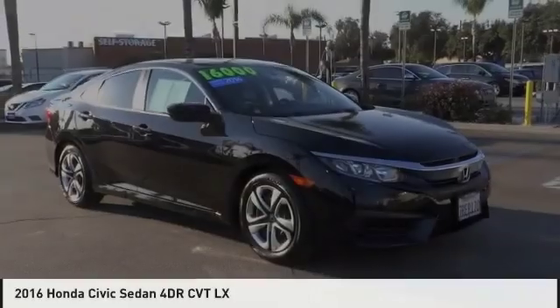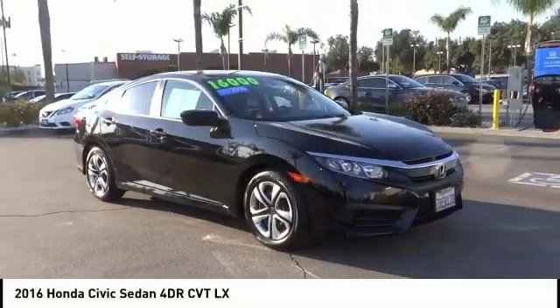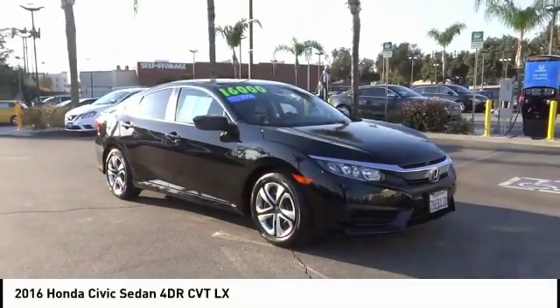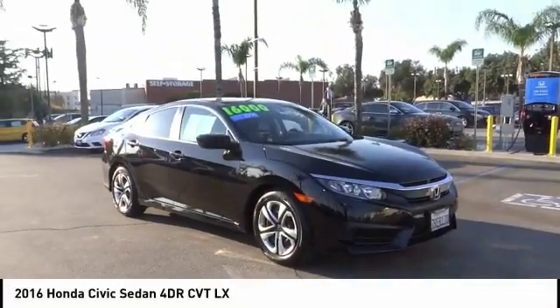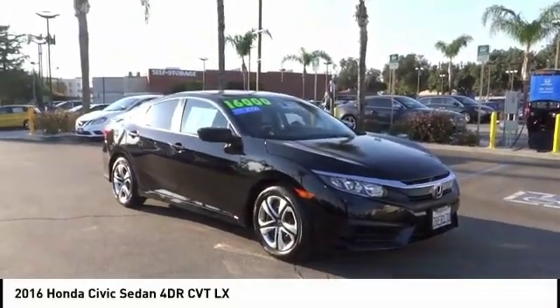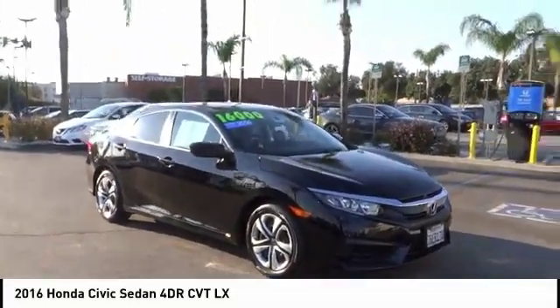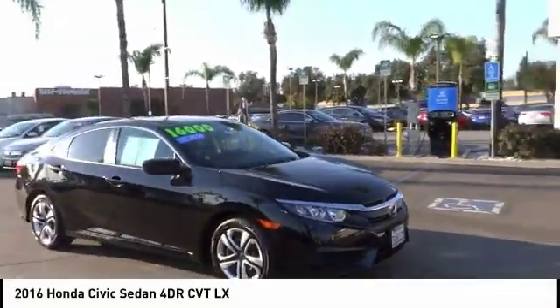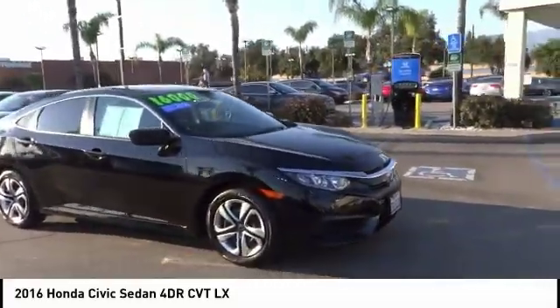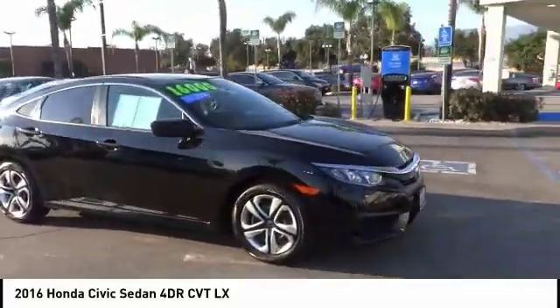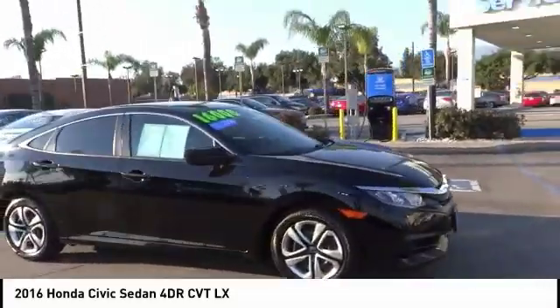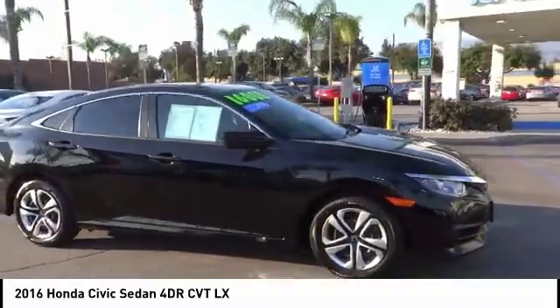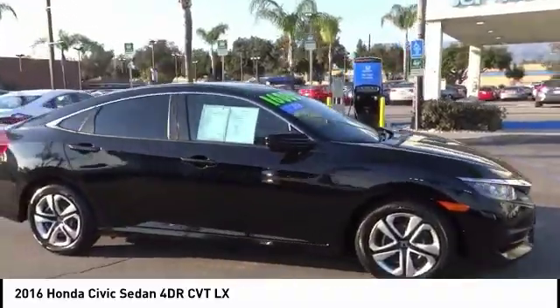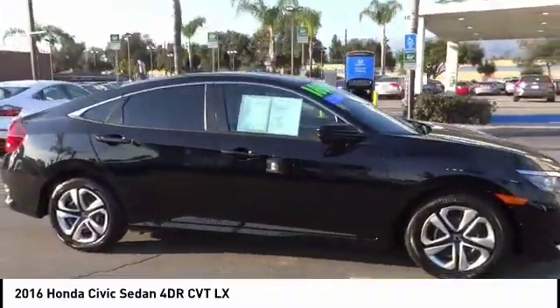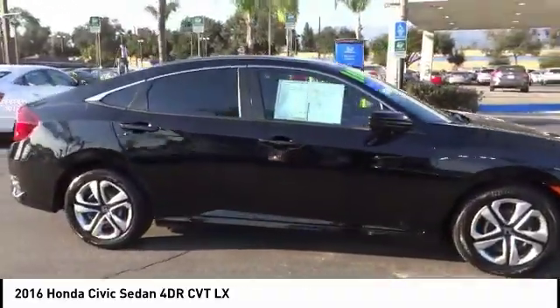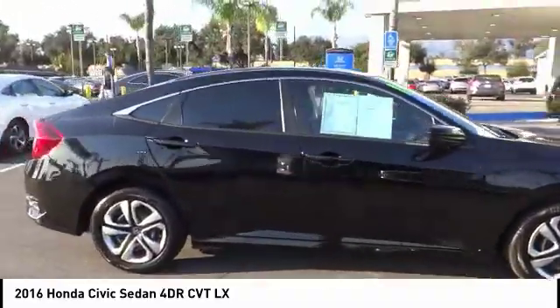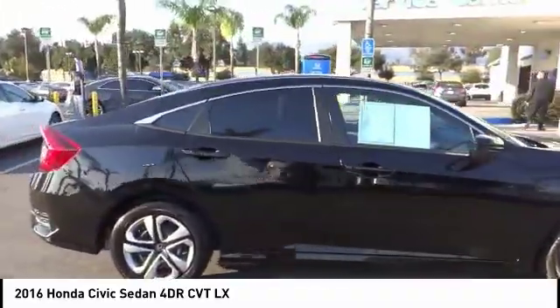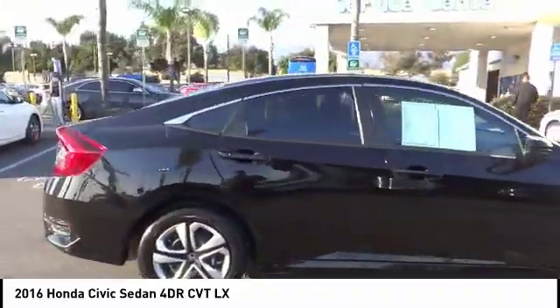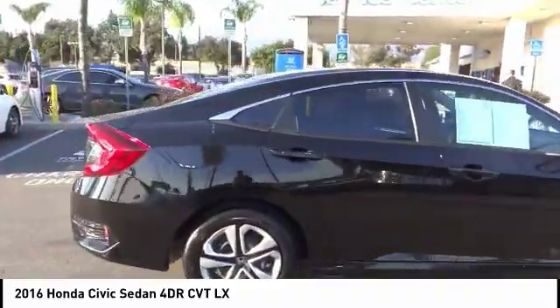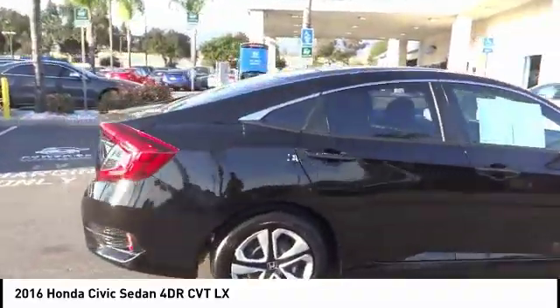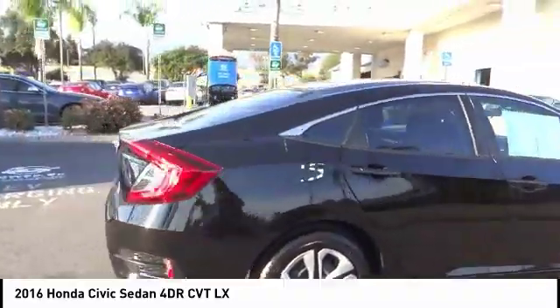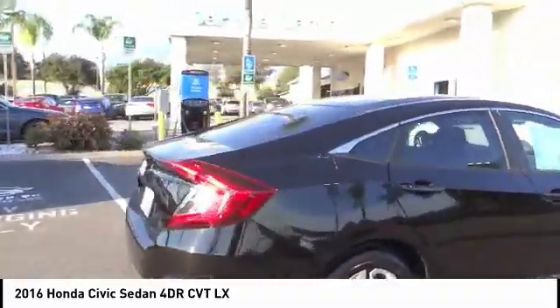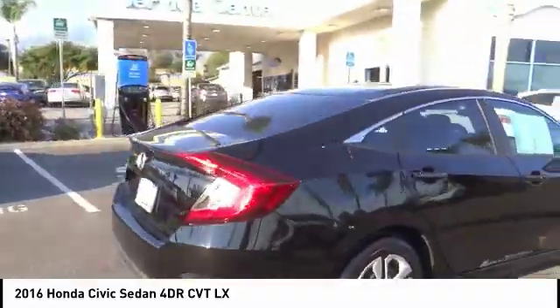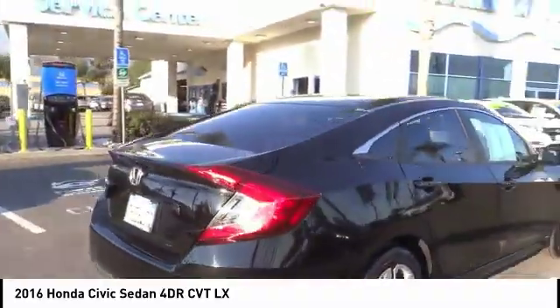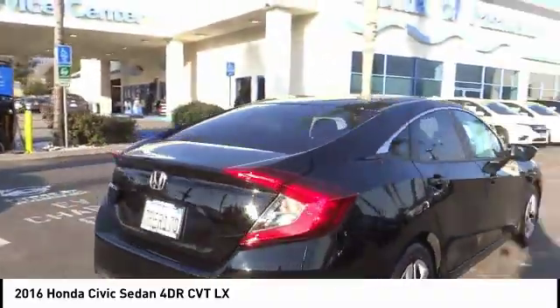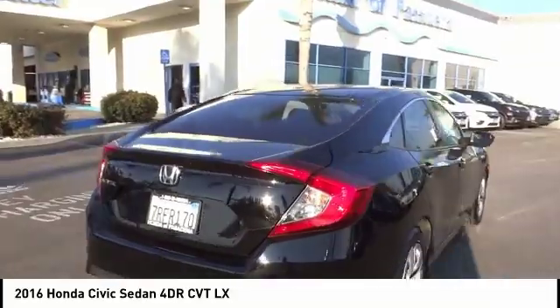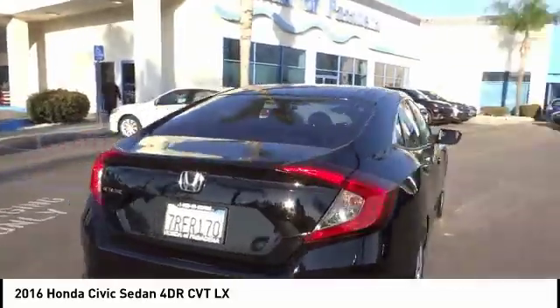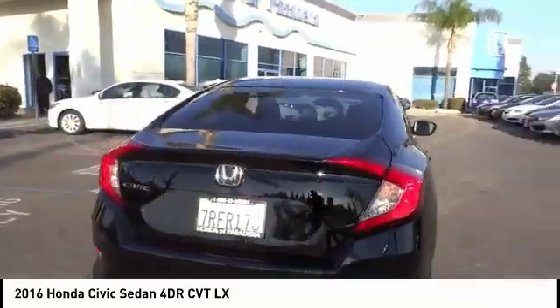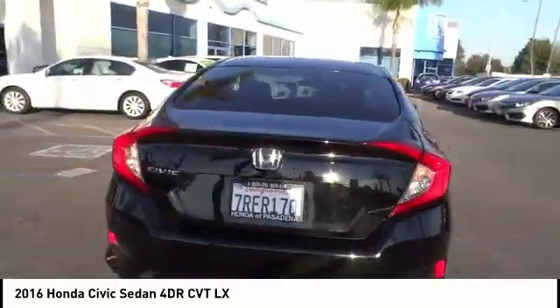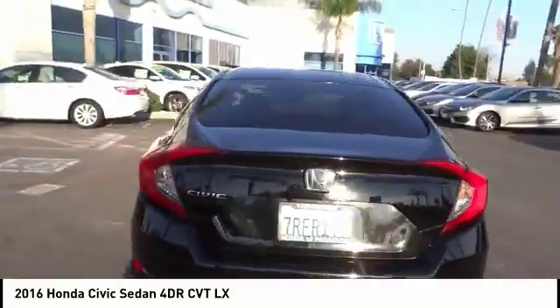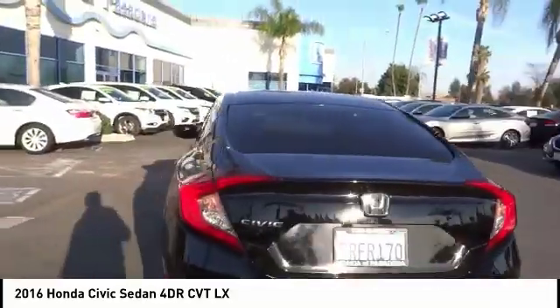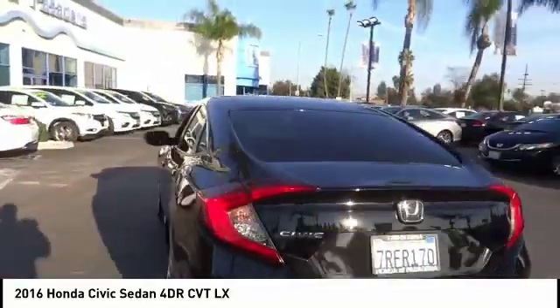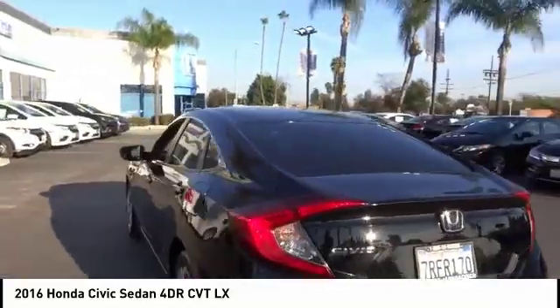You are going to love the 2016 Honda Civic. Practical, awesome gas mileage, and incredibly reliable. This vehicle has less than 40,000 miles.